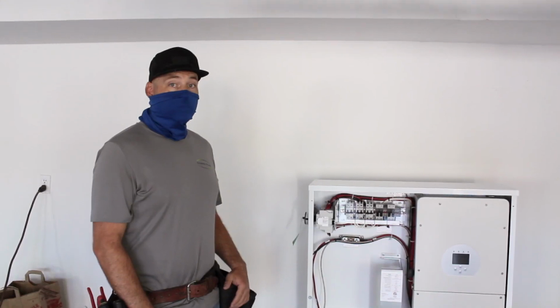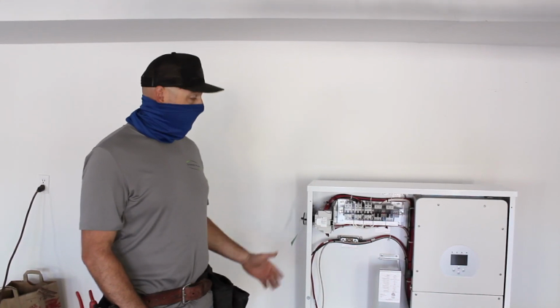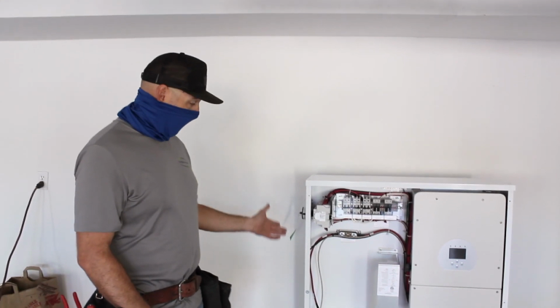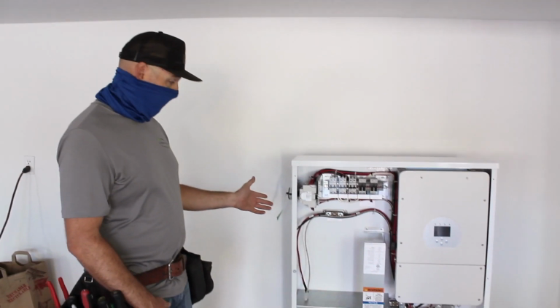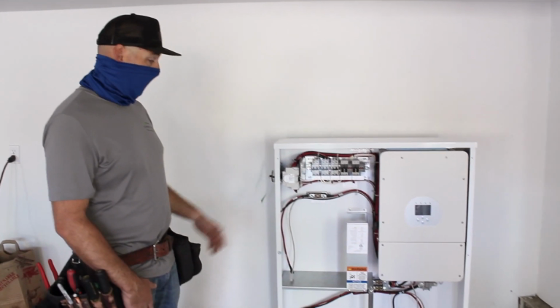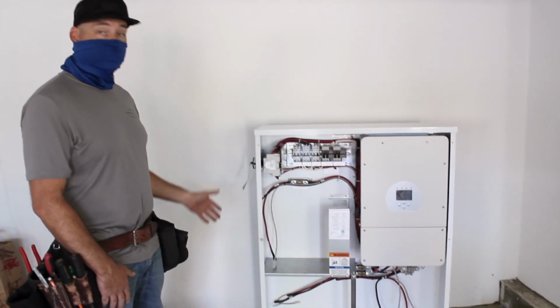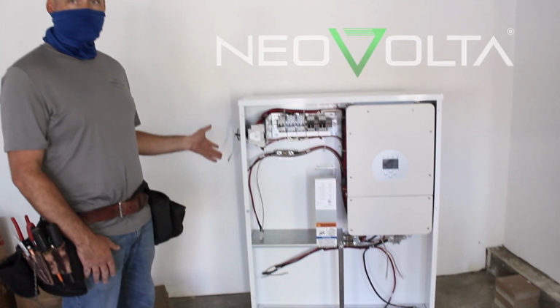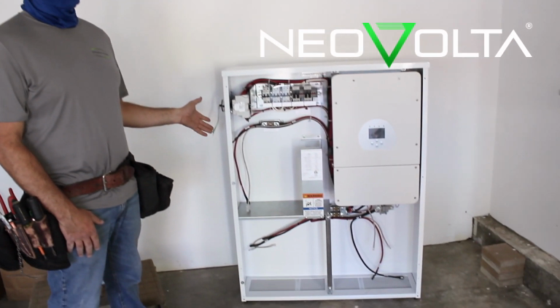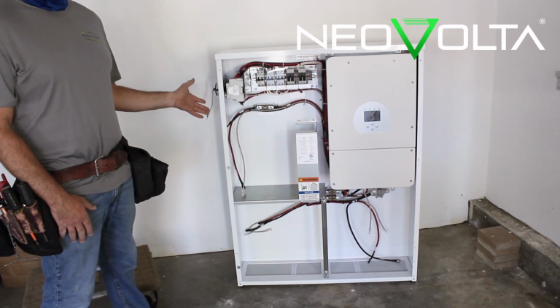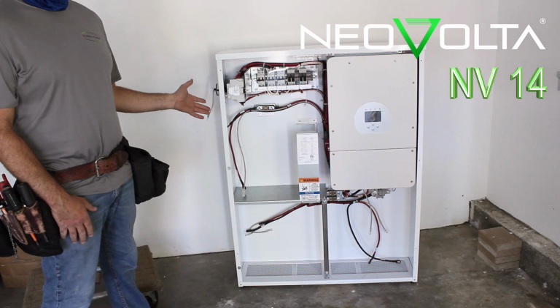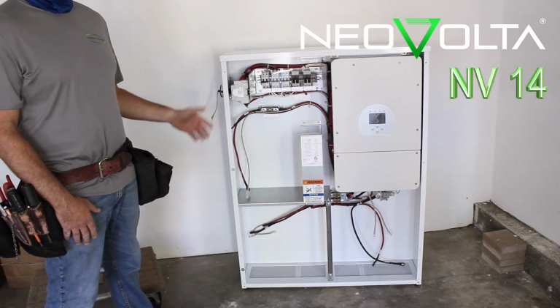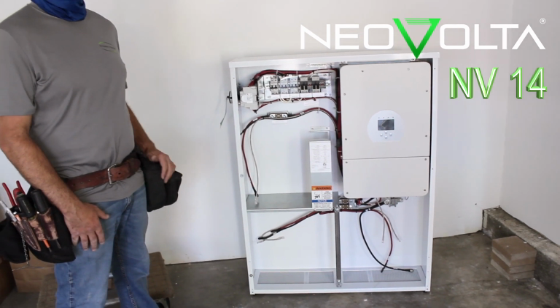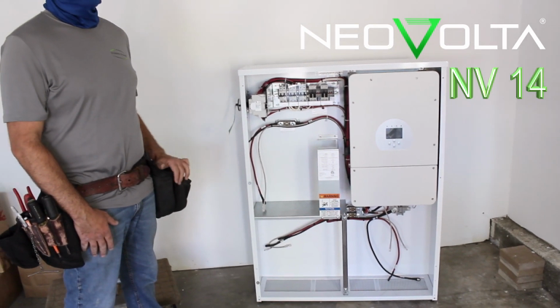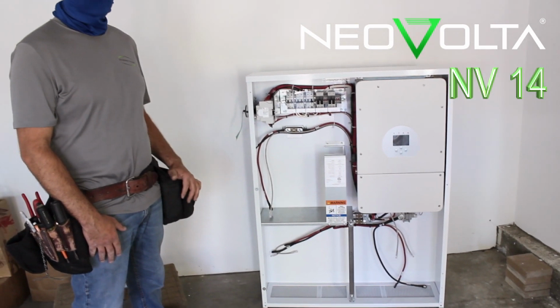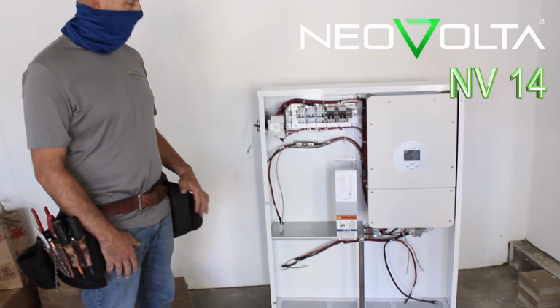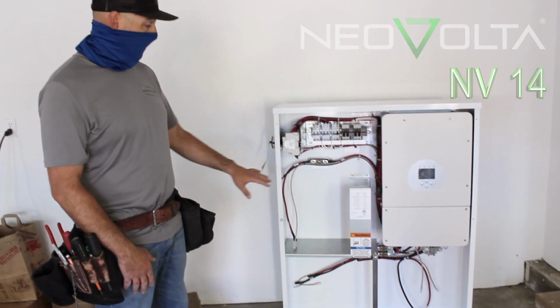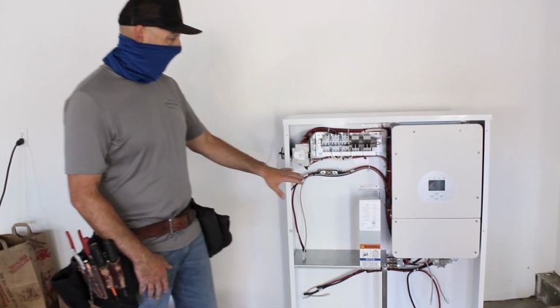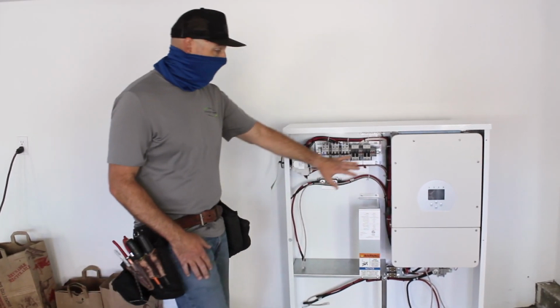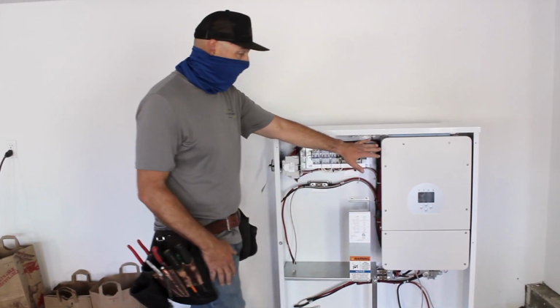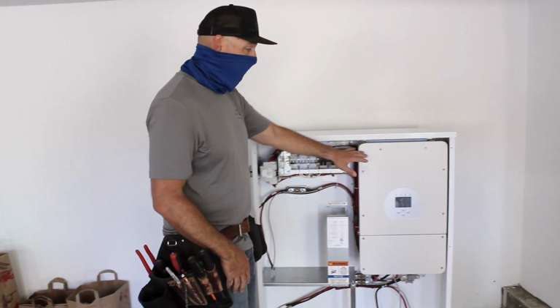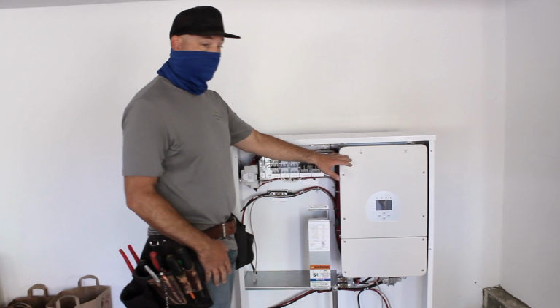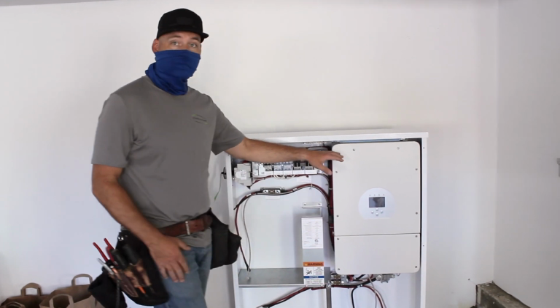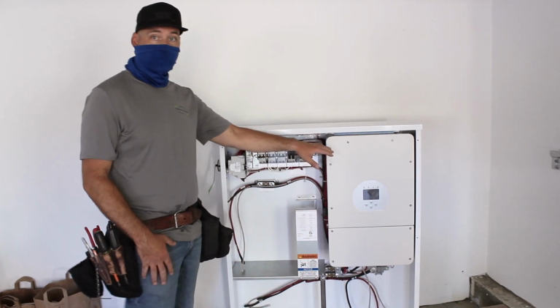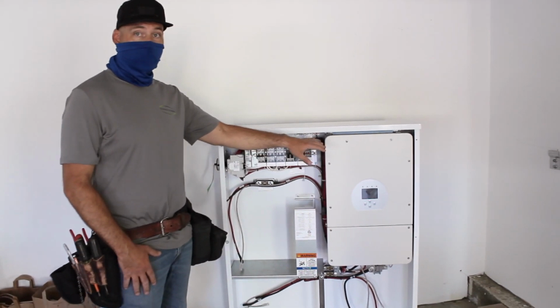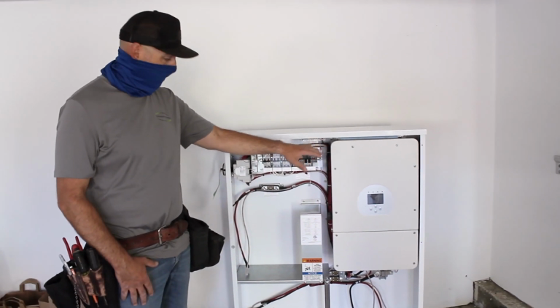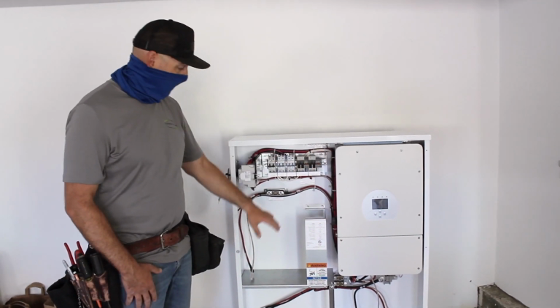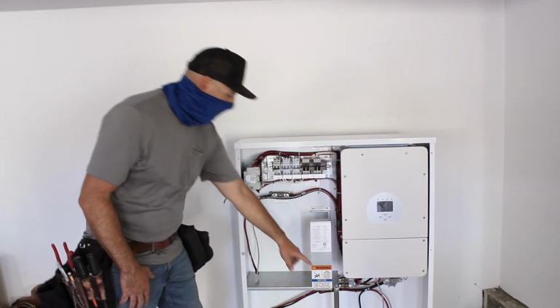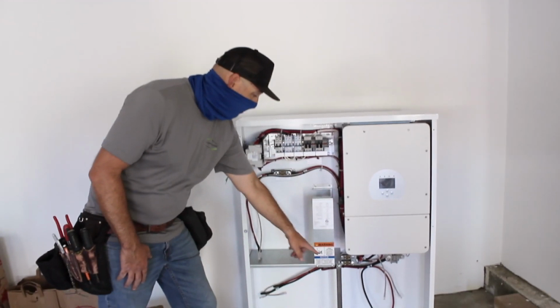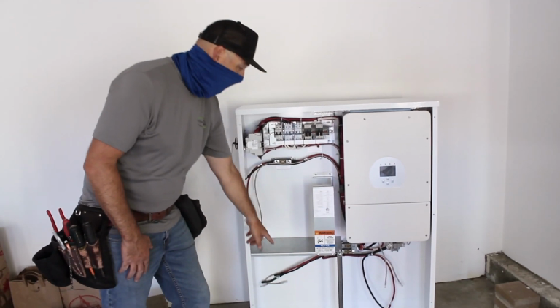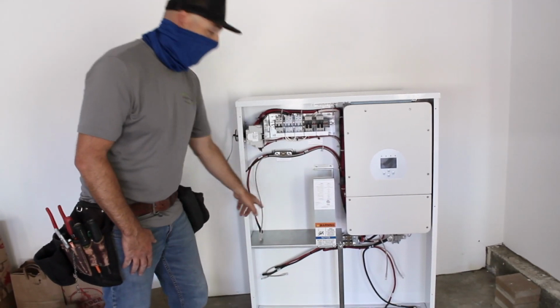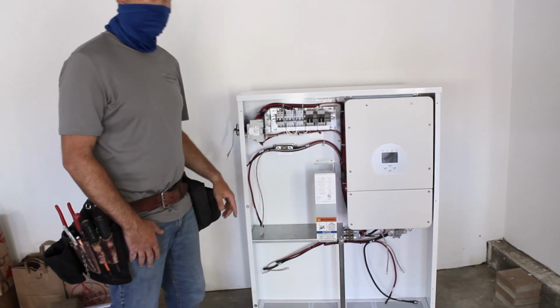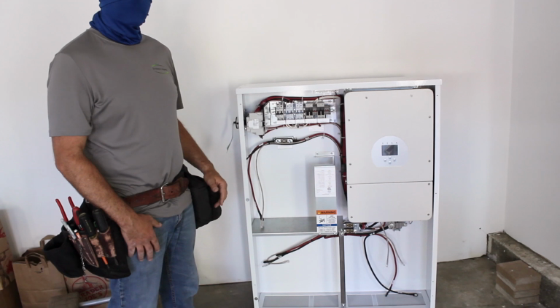So this is the battery backup. This is the Neovolta NV14. And this is the inverter for it — this is the brains. It does all the controlling. And then there are going to be three batteries that we put in here.